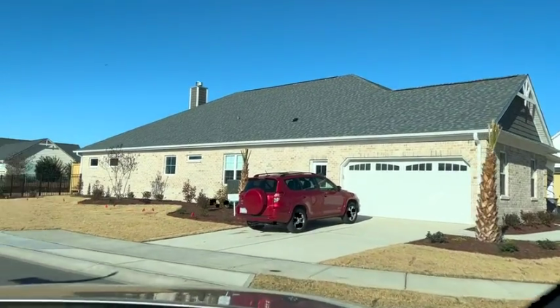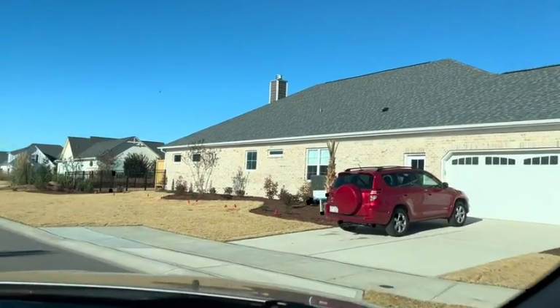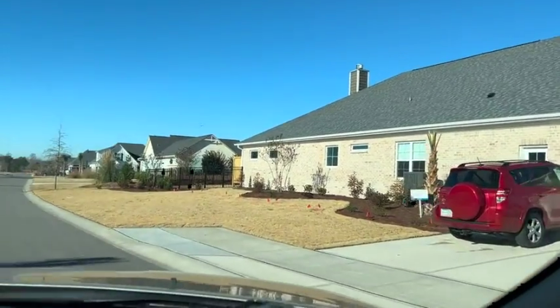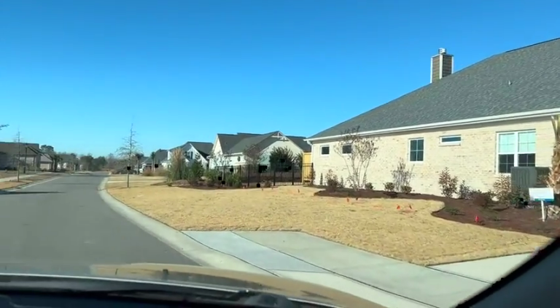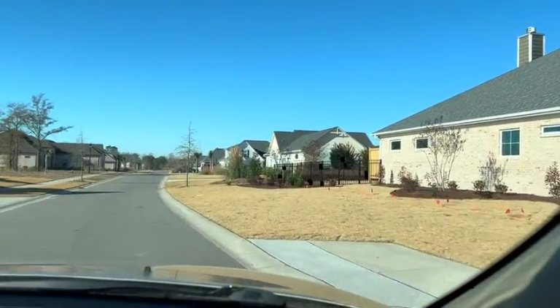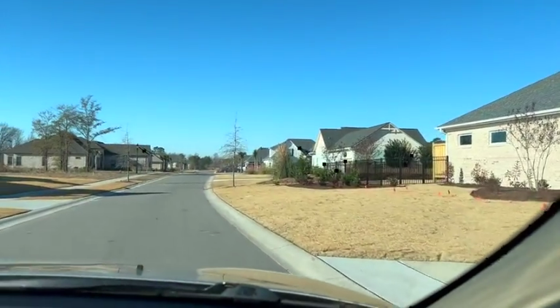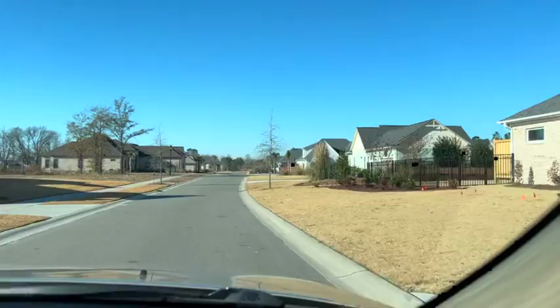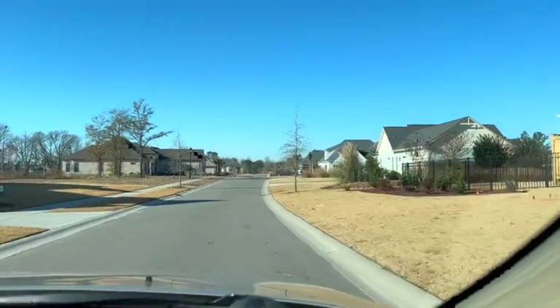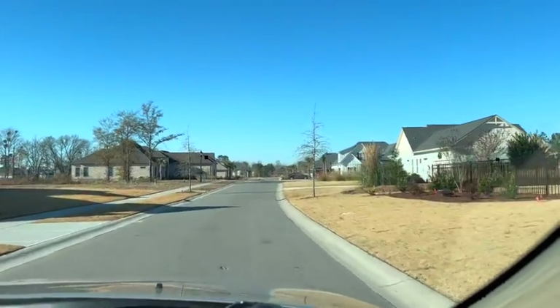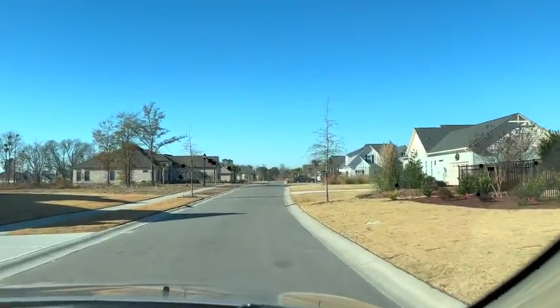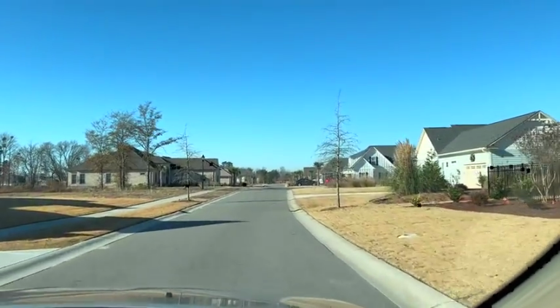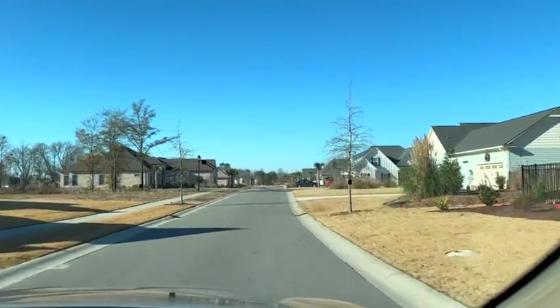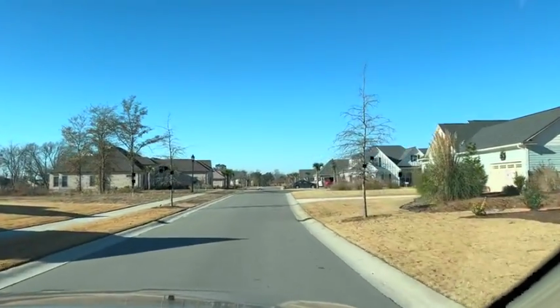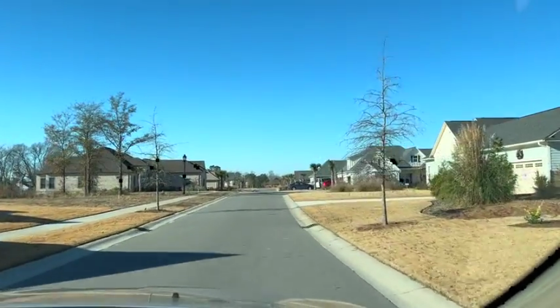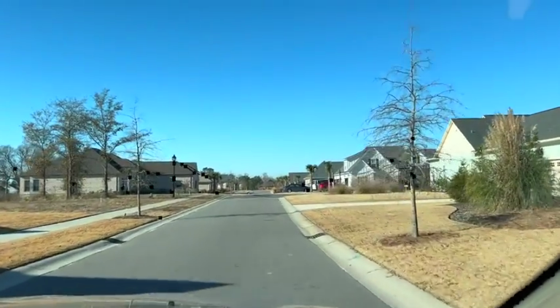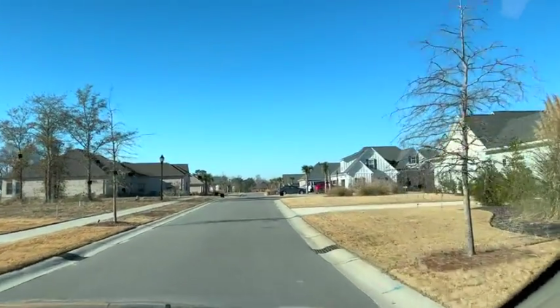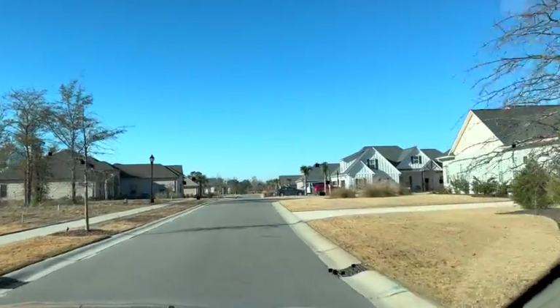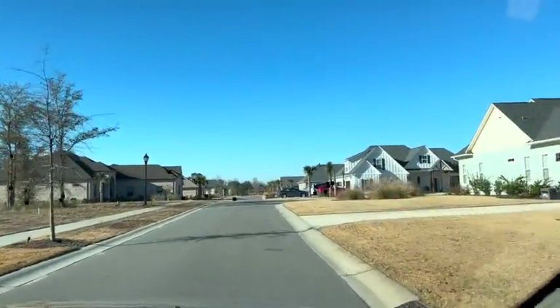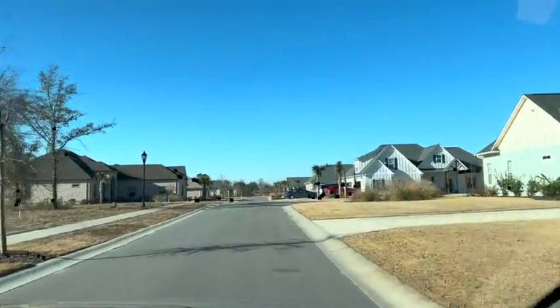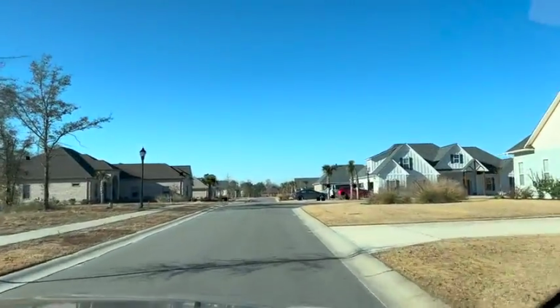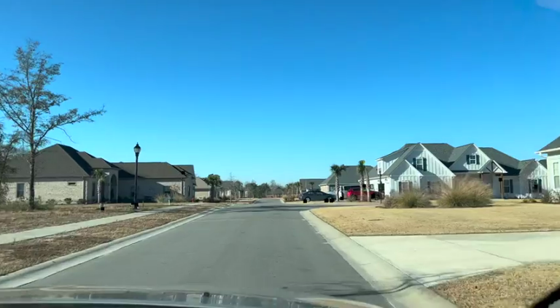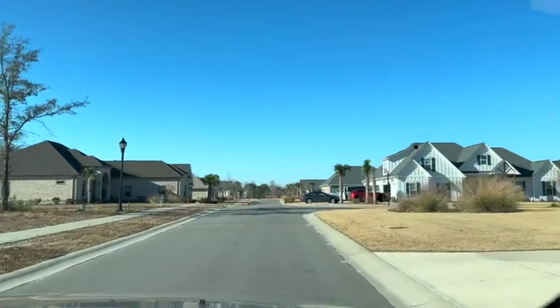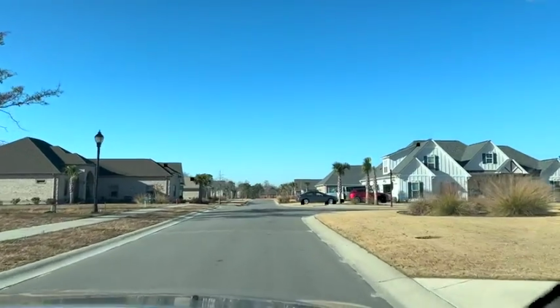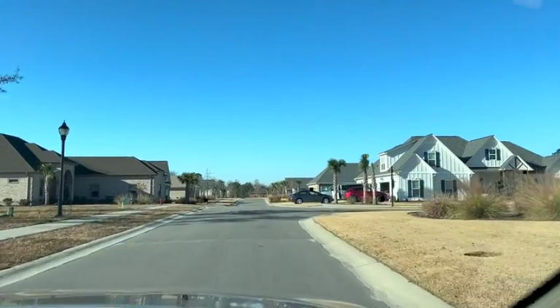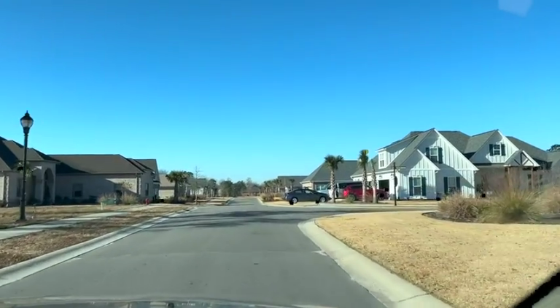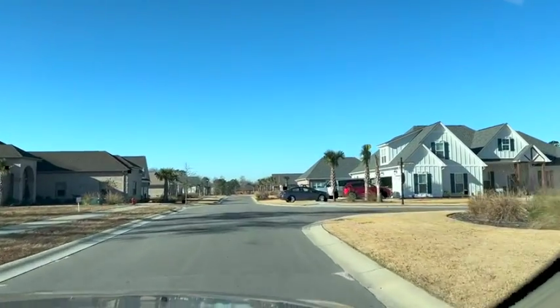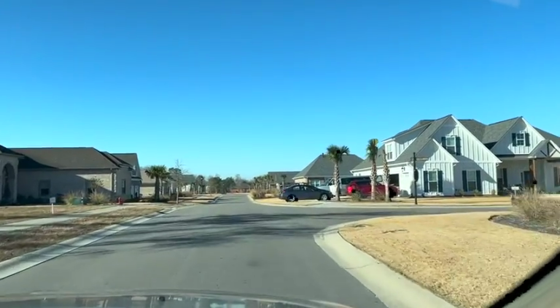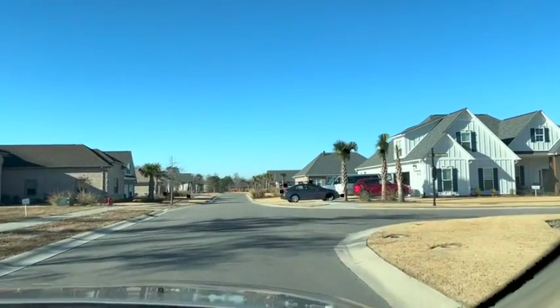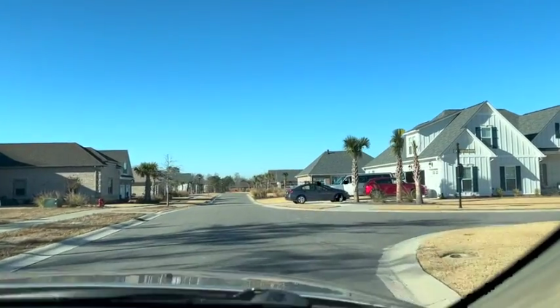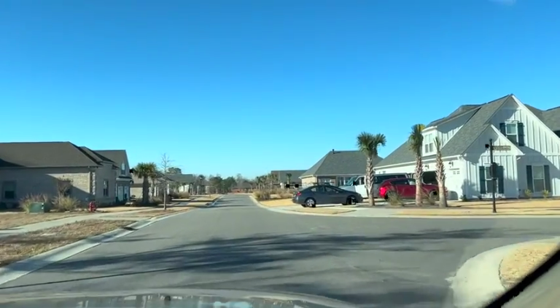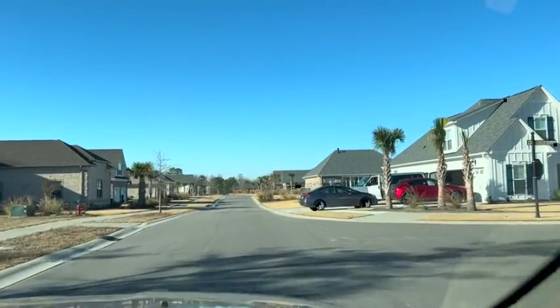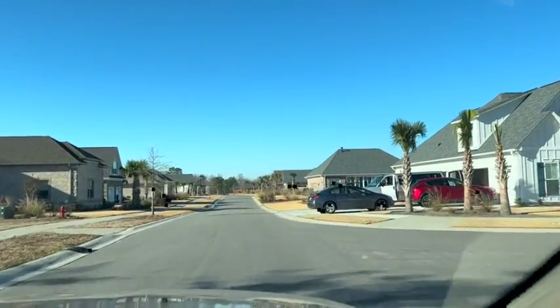Beyond there are the Logan Town Homes, which are located on the golf course, and I think those are sold out. But as you can see, the neighborhood has matured really nicely and most of the homes are now complete.